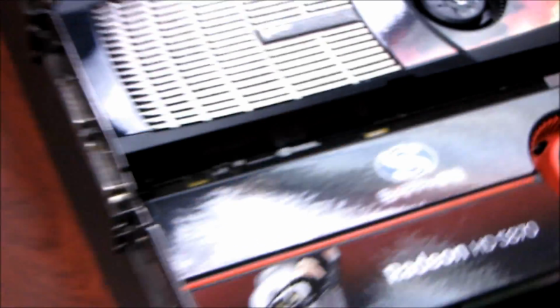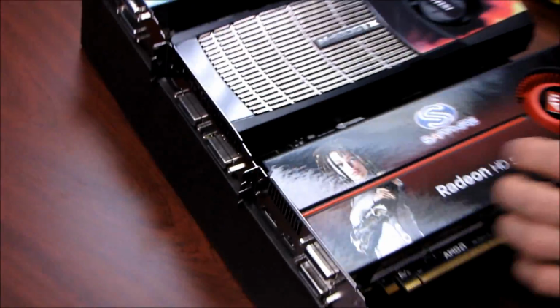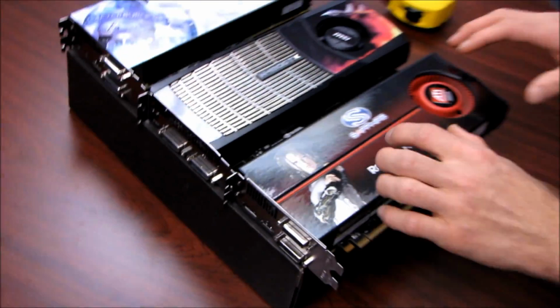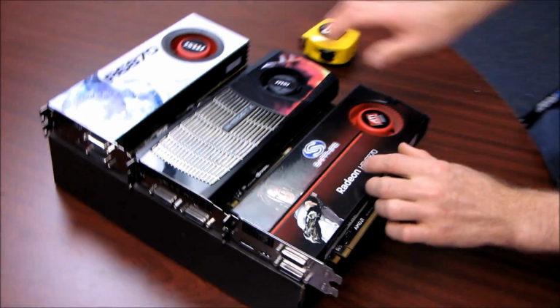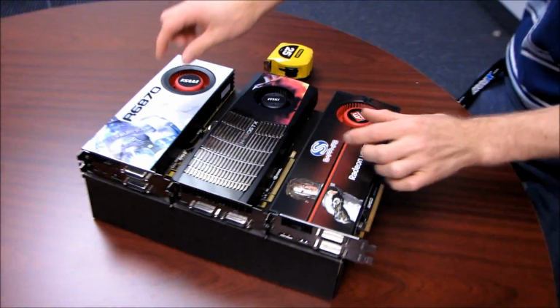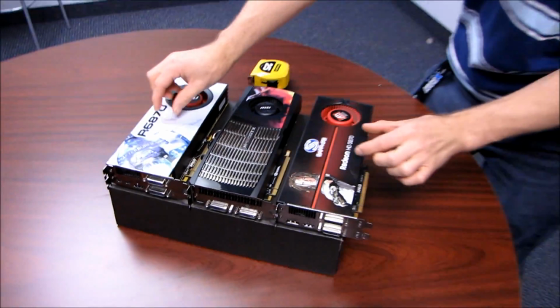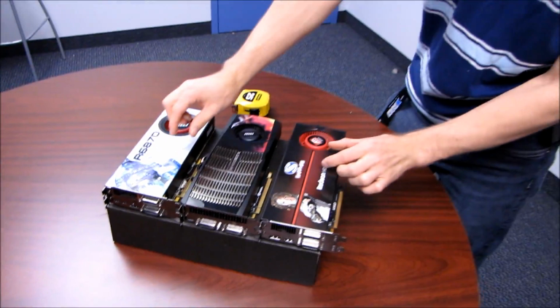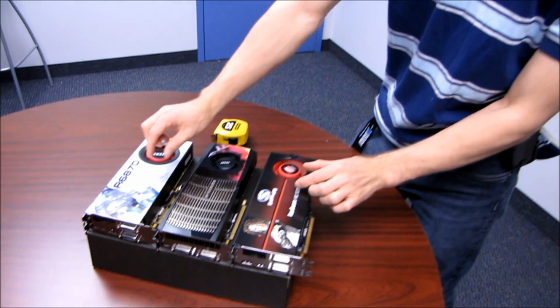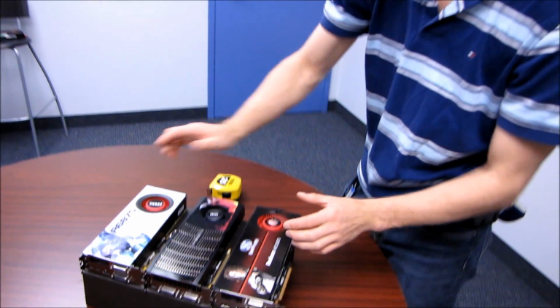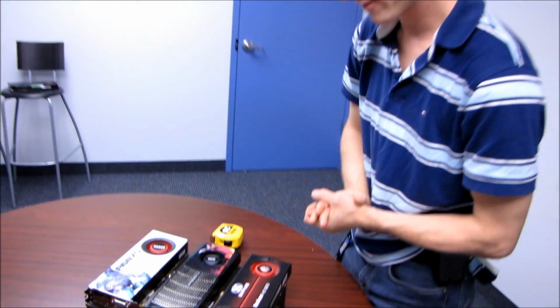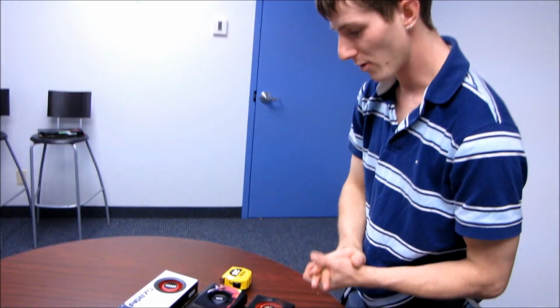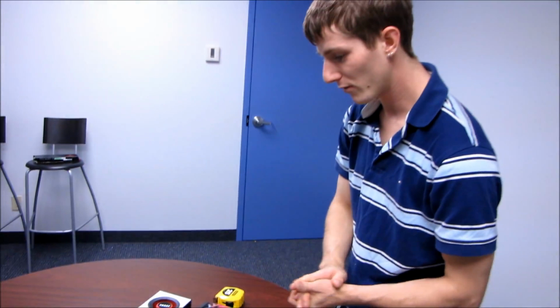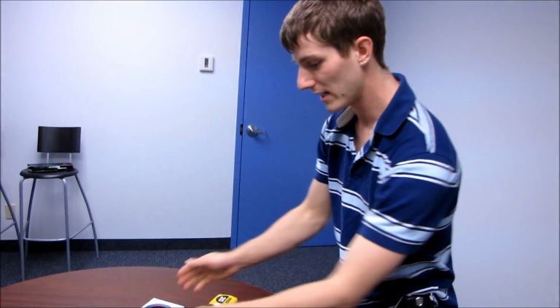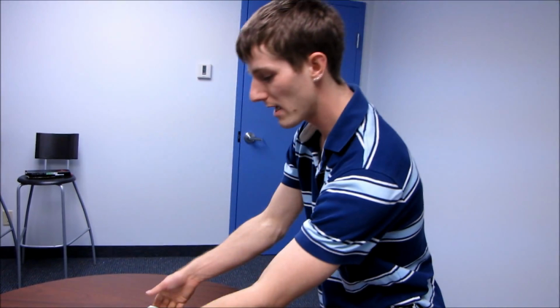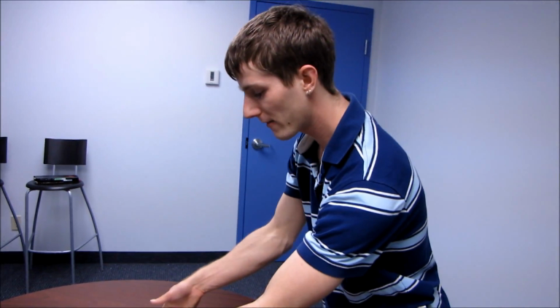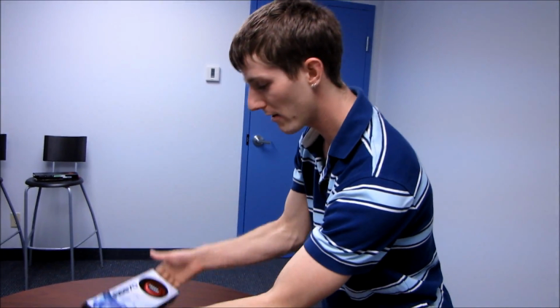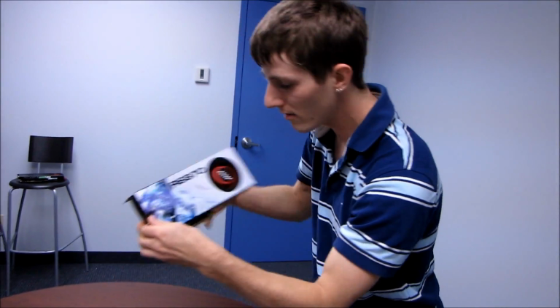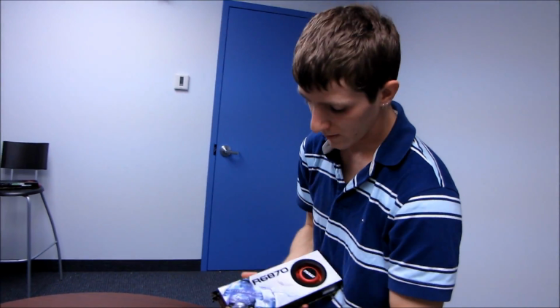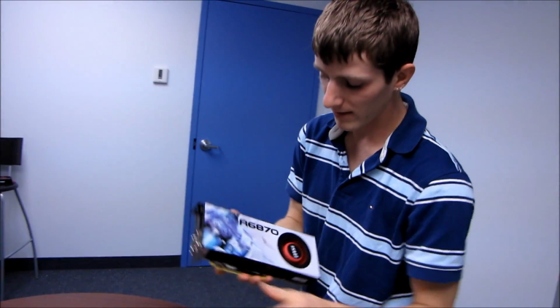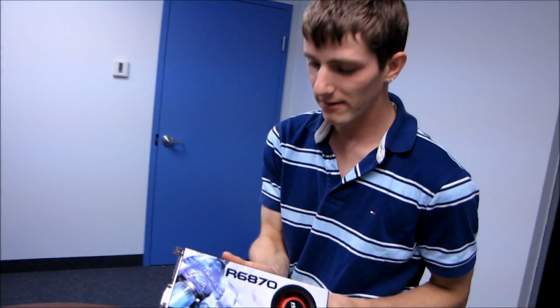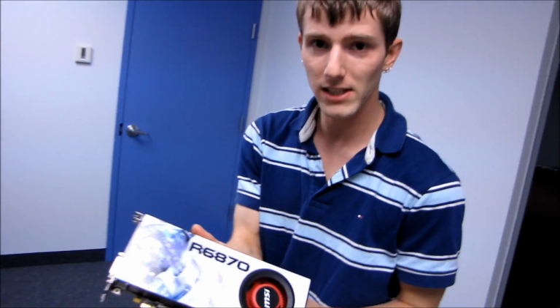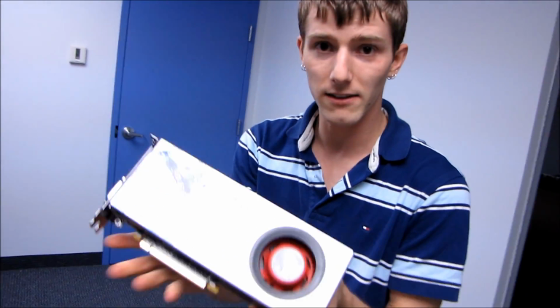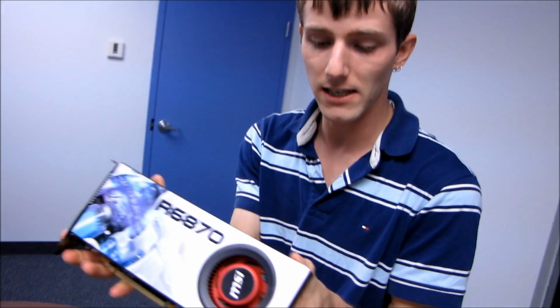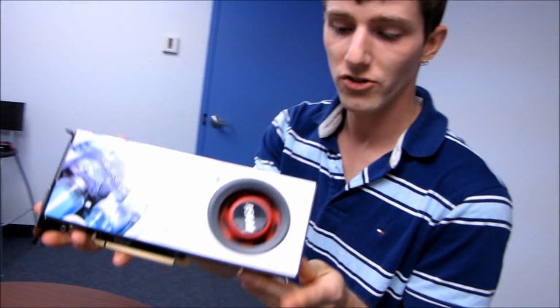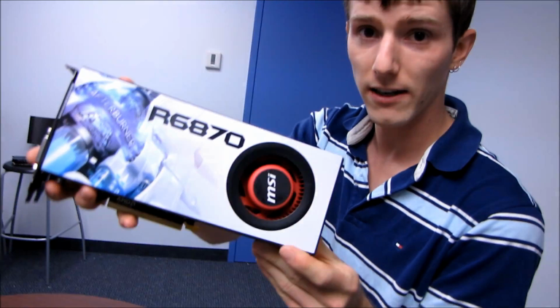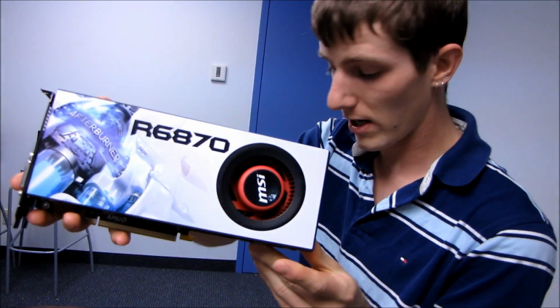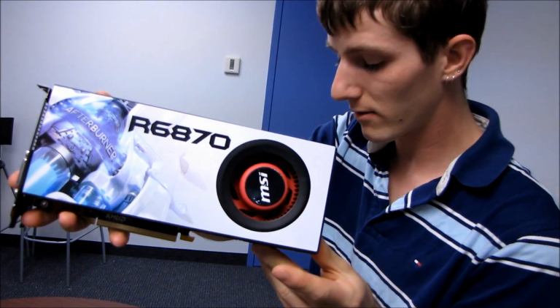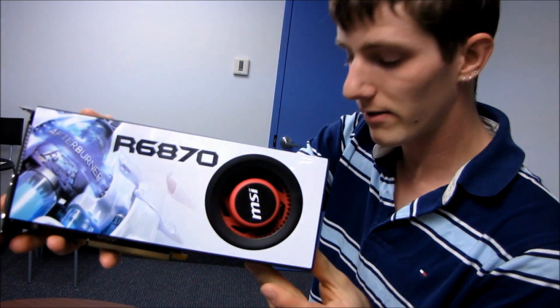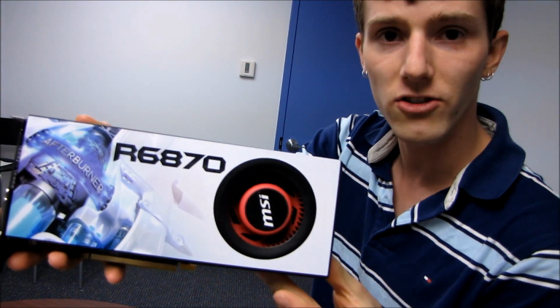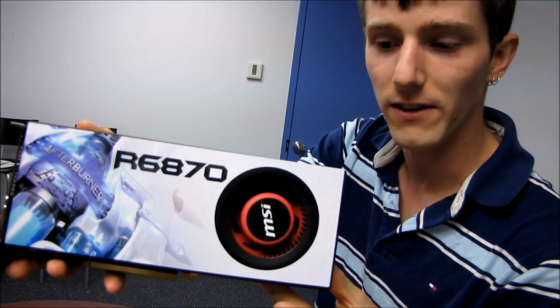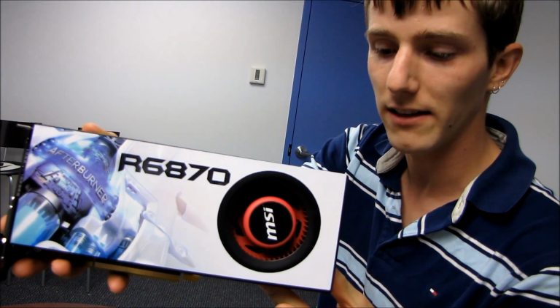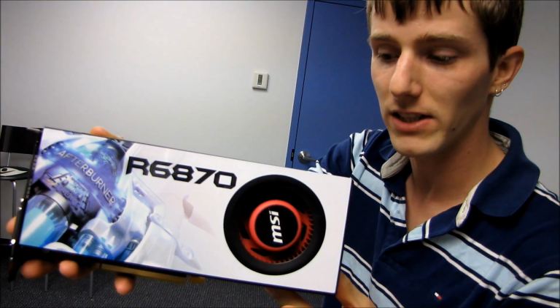Thank you for checking out my length comparison with the 6870 against the GTX 480 as well as the HD 5870.